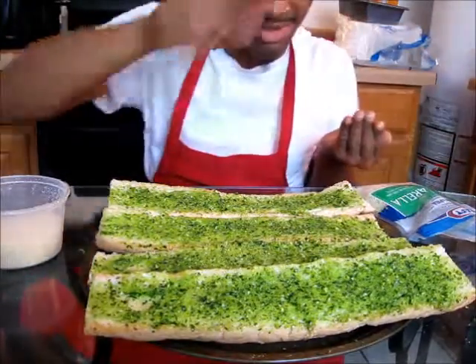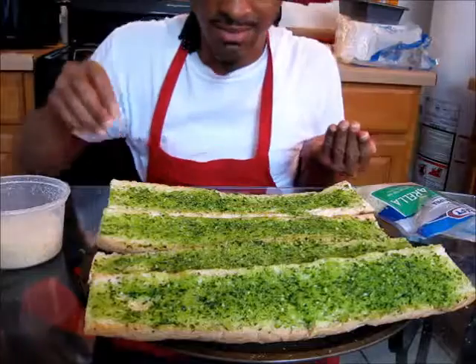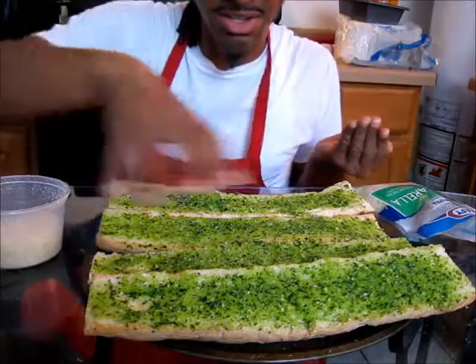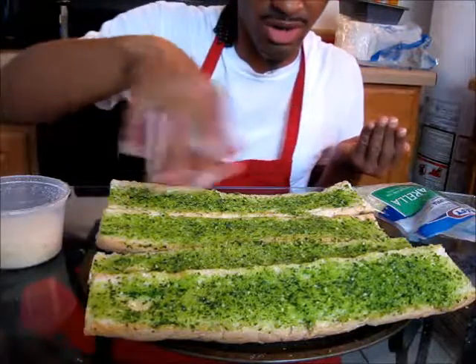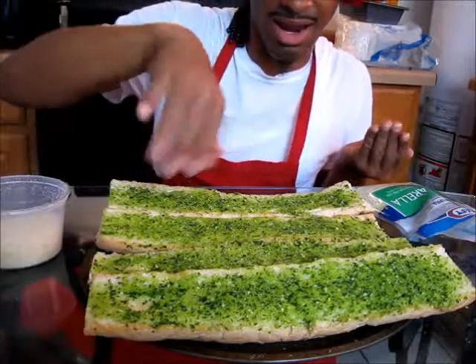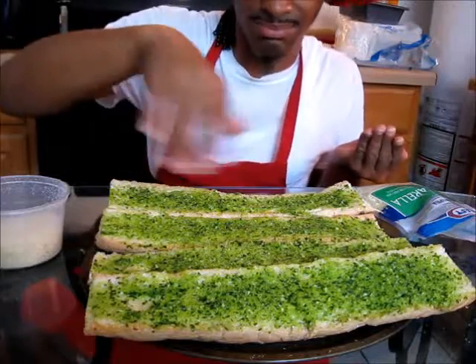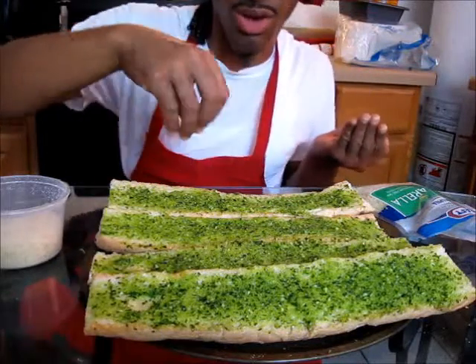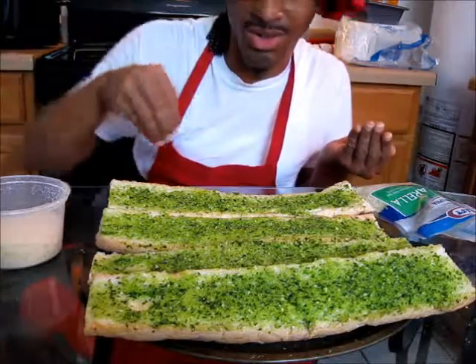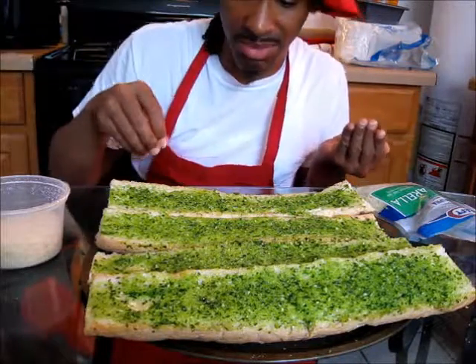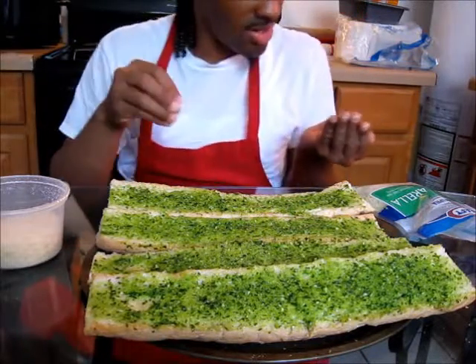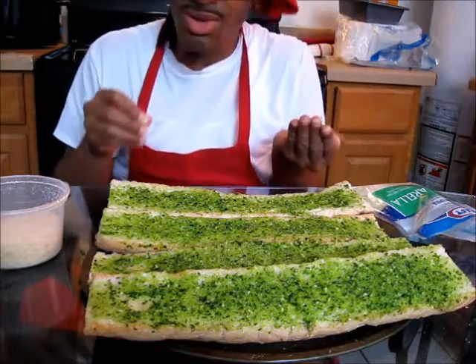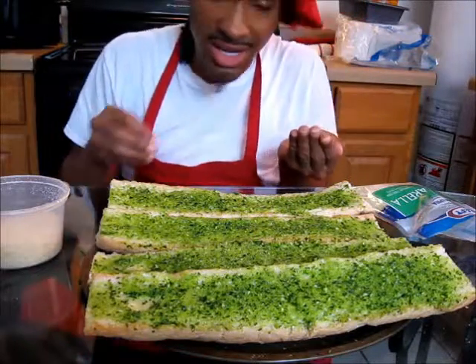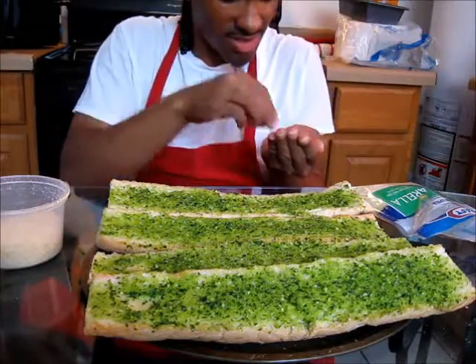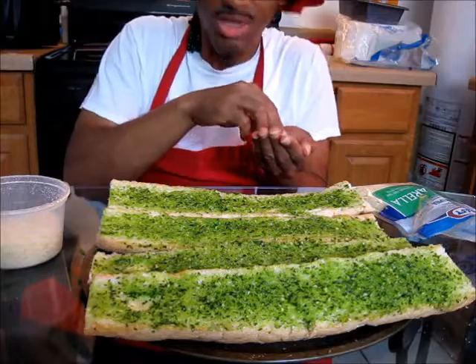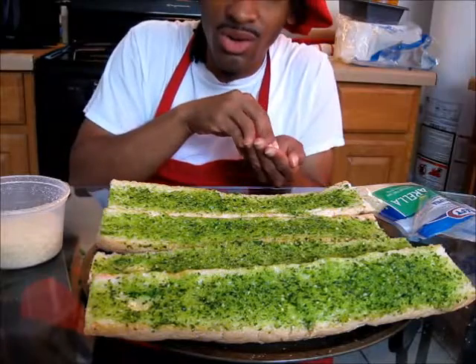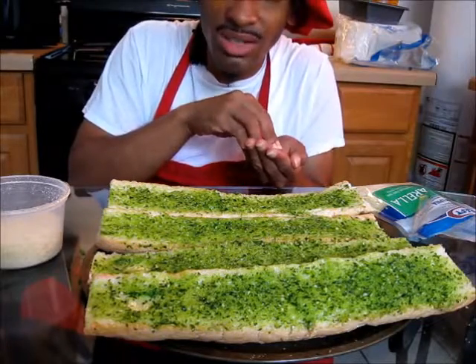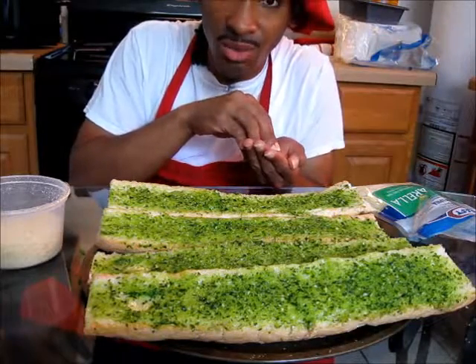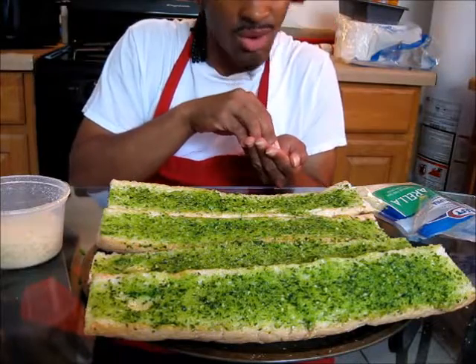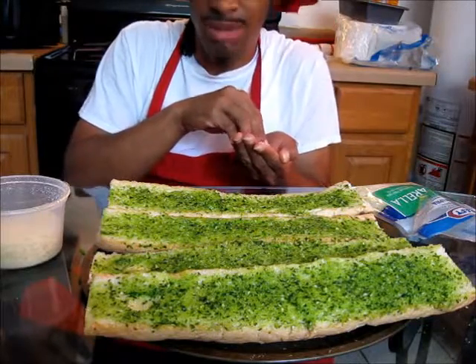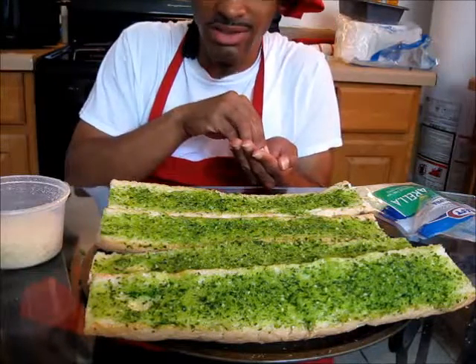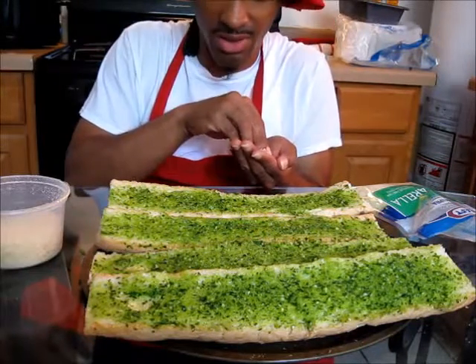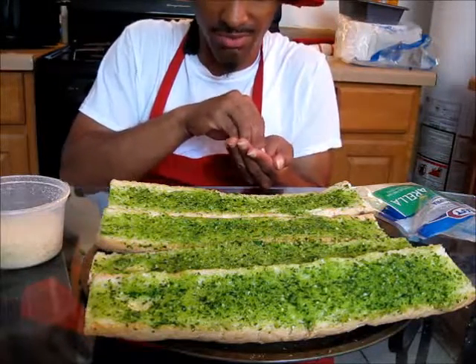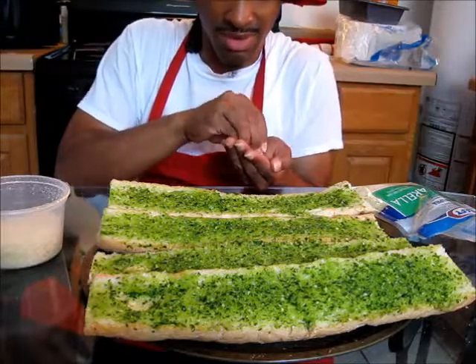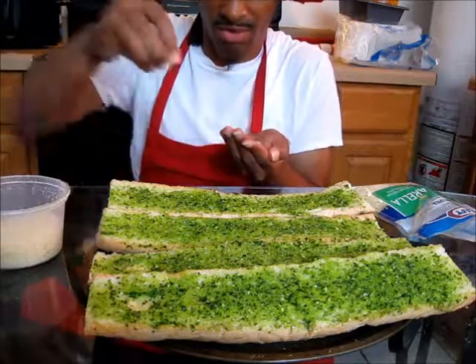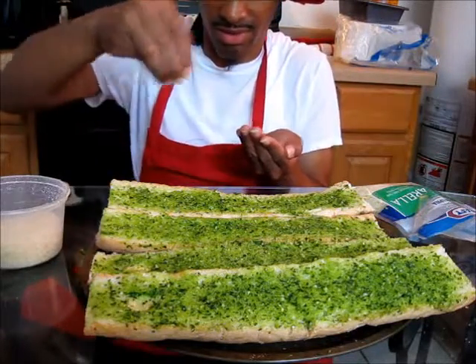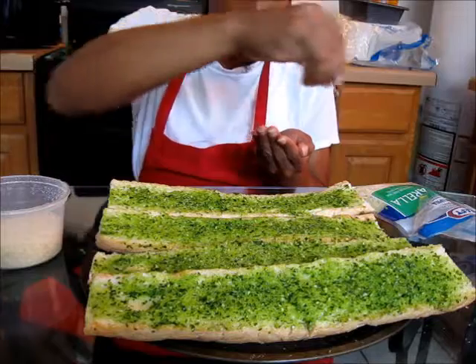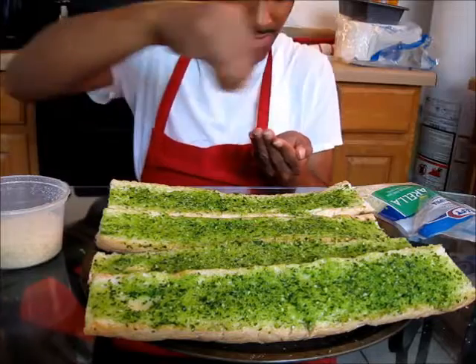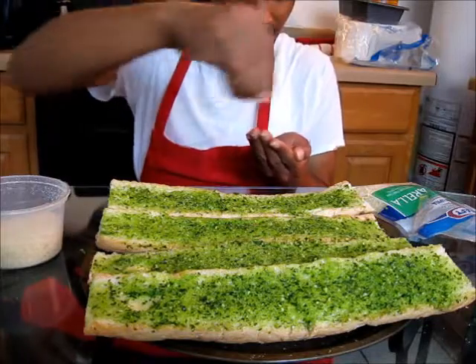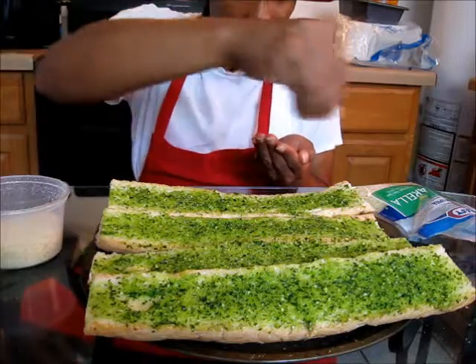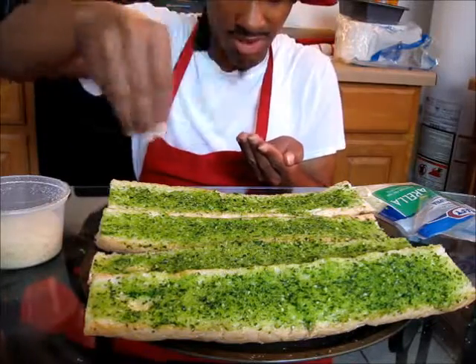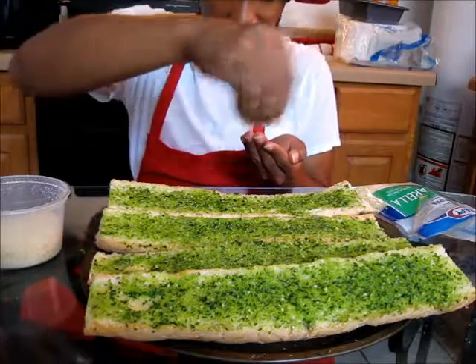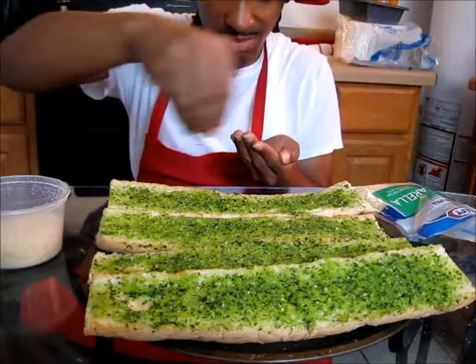Now that I'm finished spreading the garlic sauce on top of the bread, you're going to sprinkle a little bit of salt on top of each half of the bread. Not too much — just a little bit.